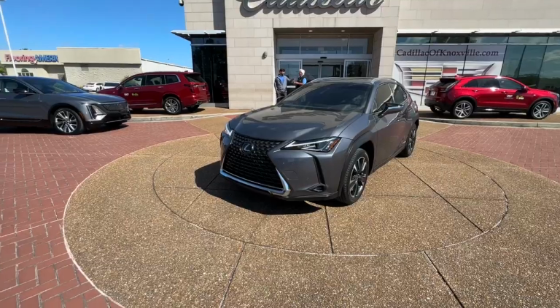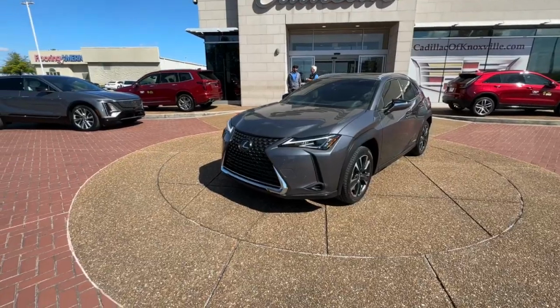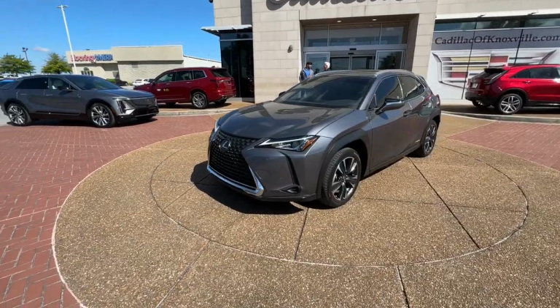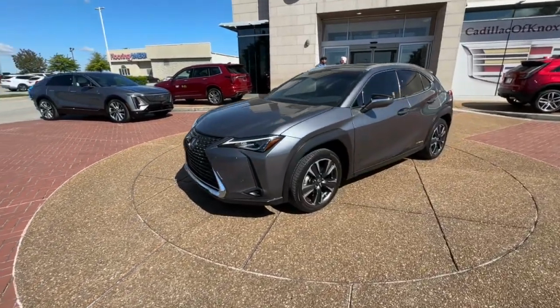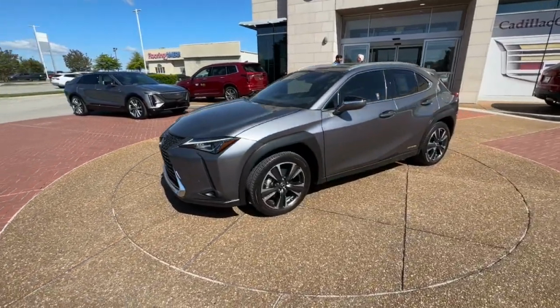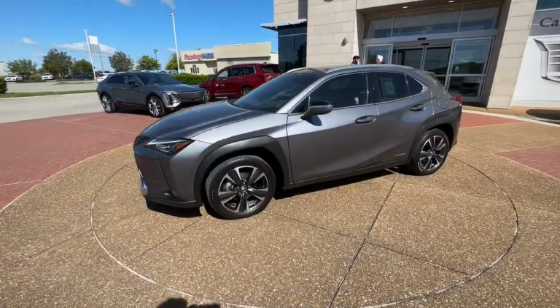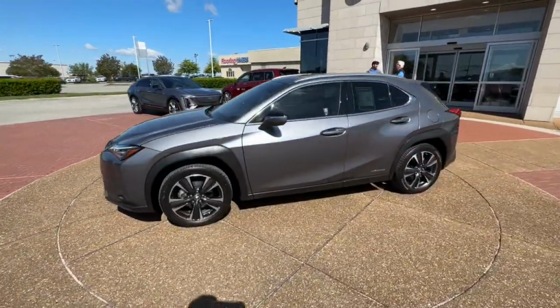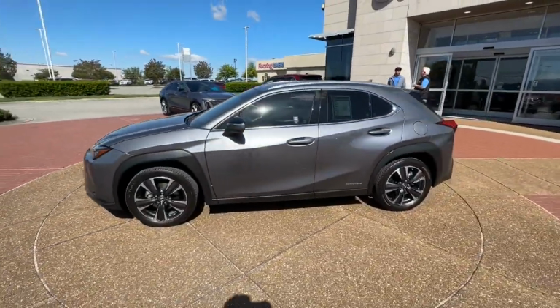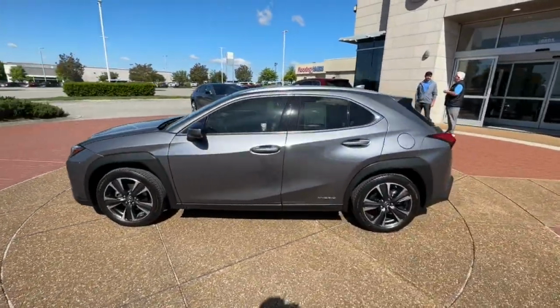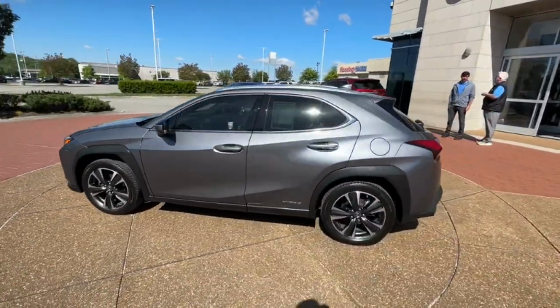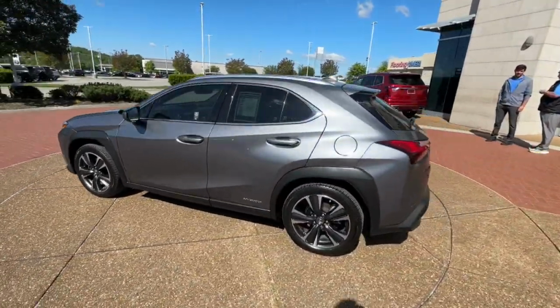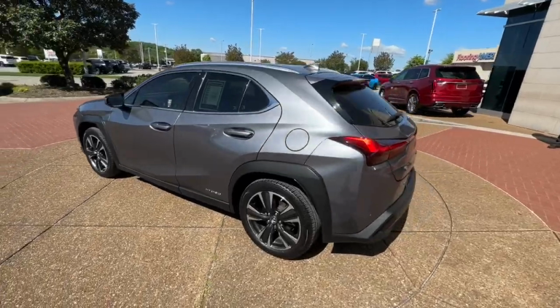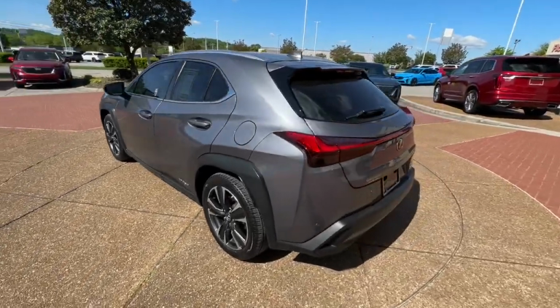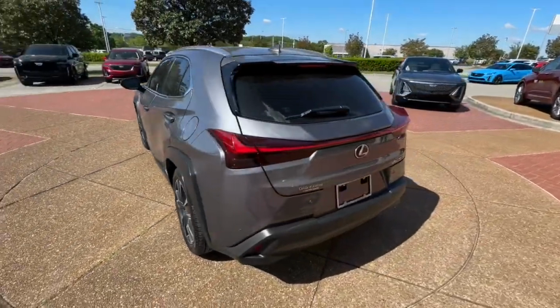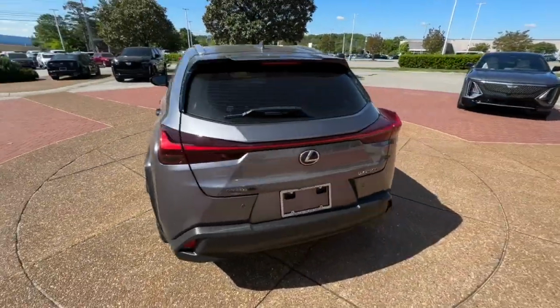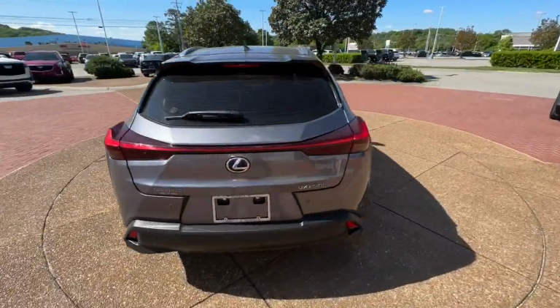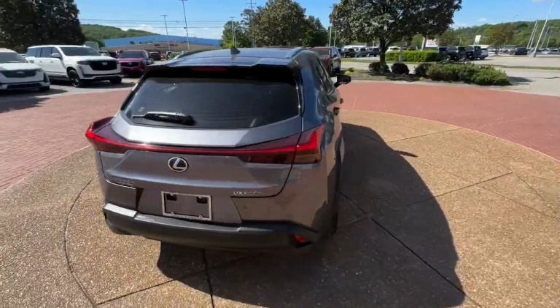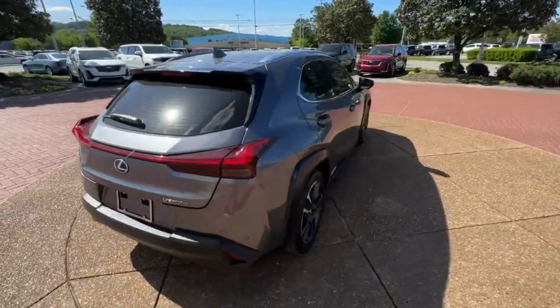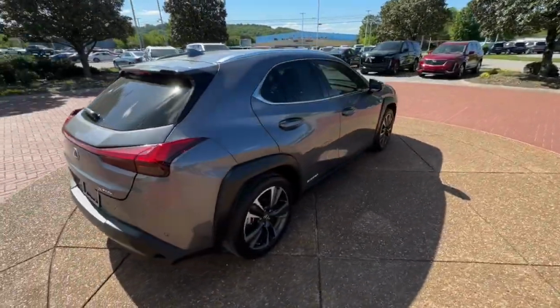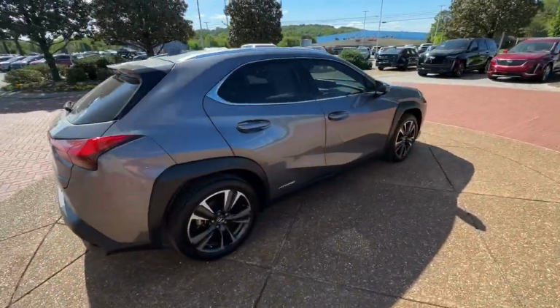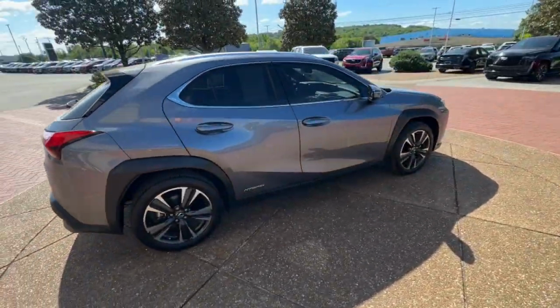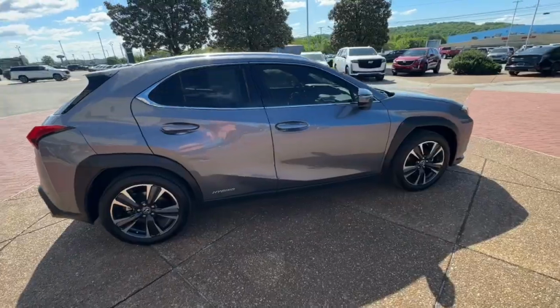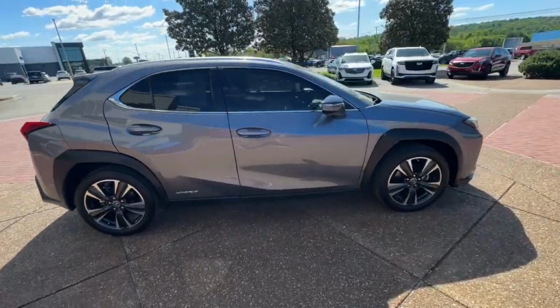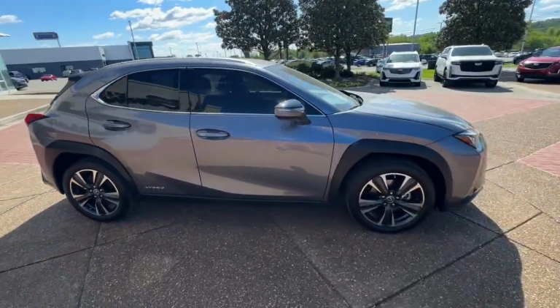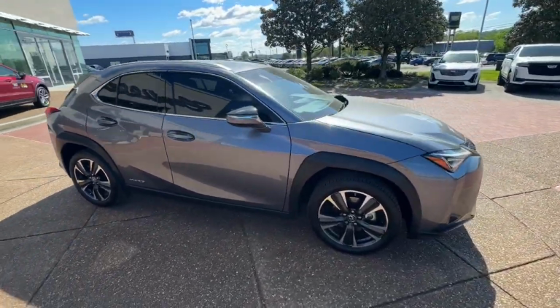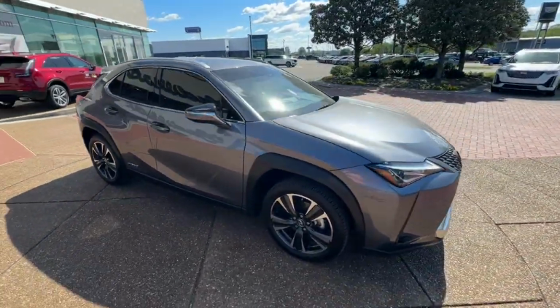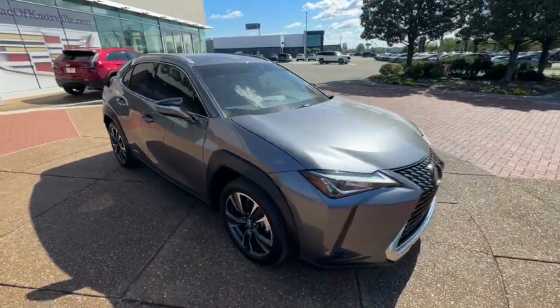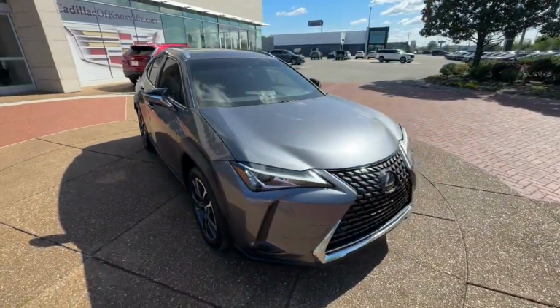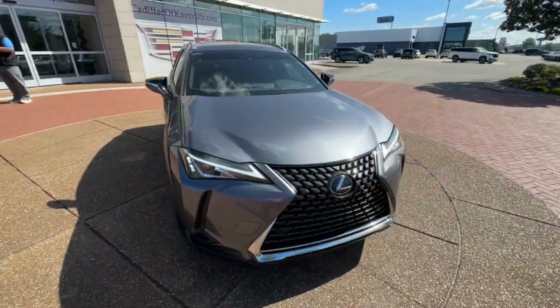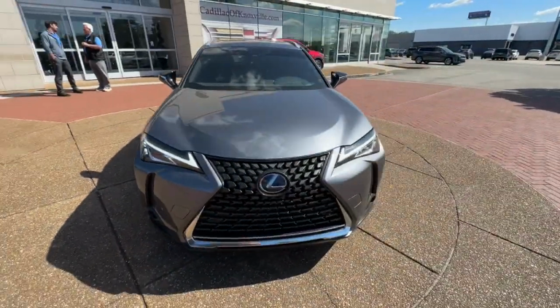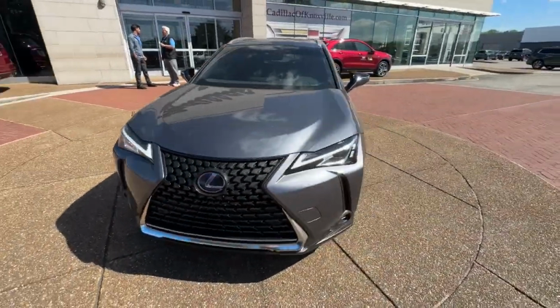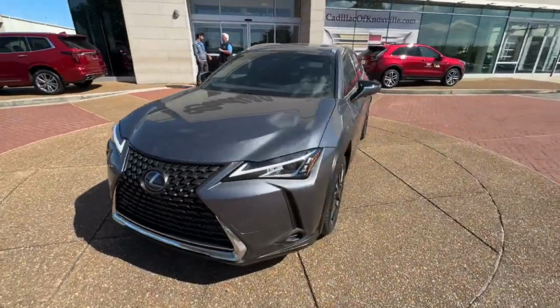Enjoy the view of this 2021 Lexus UX. With less than 20,000 miles on the odometer, this vehicle provides excellent value. This energizing UX delivers the luxury and convenience you need to stay on top of your game.